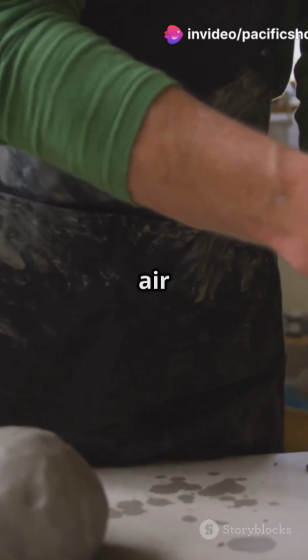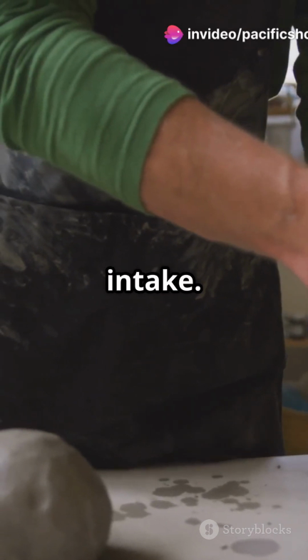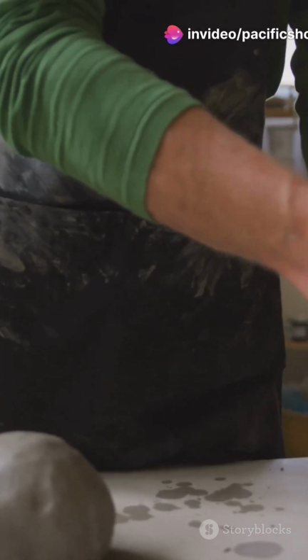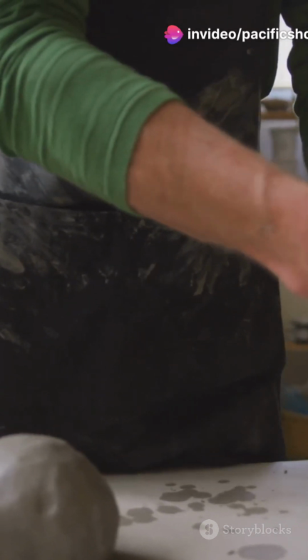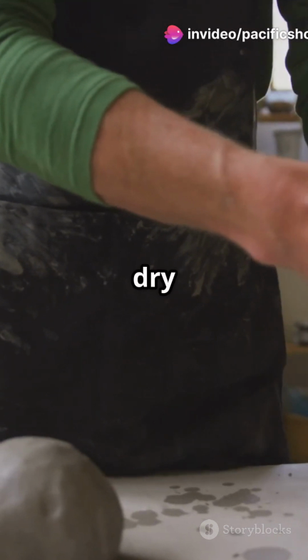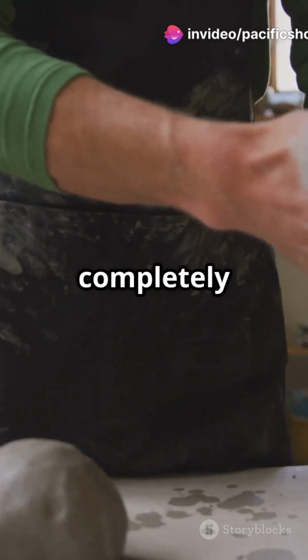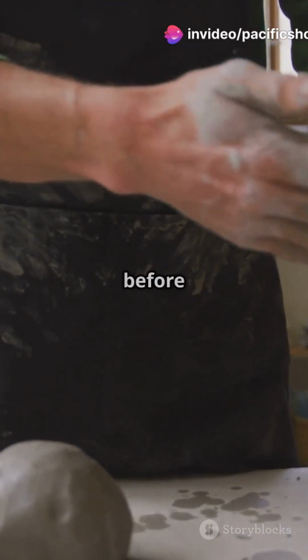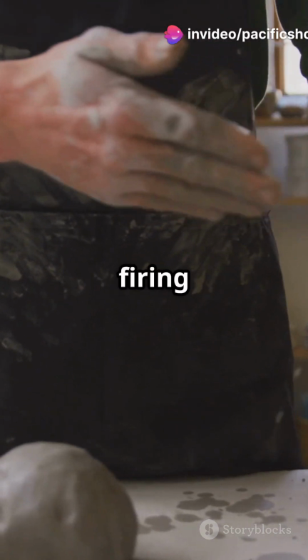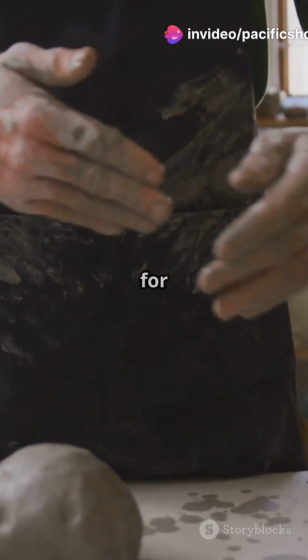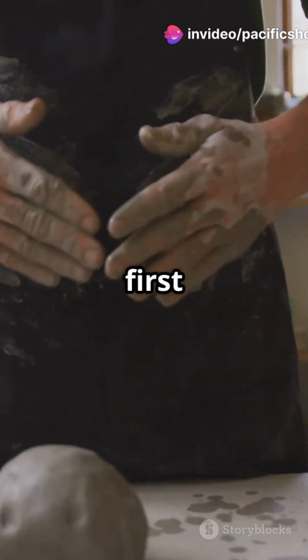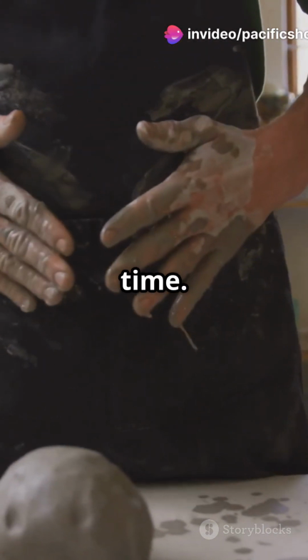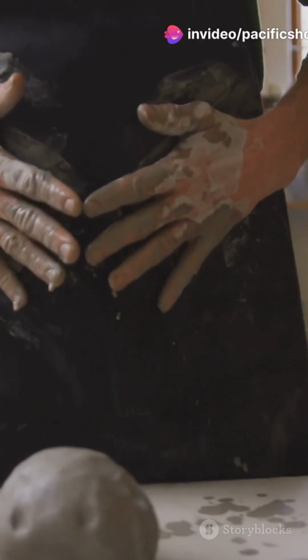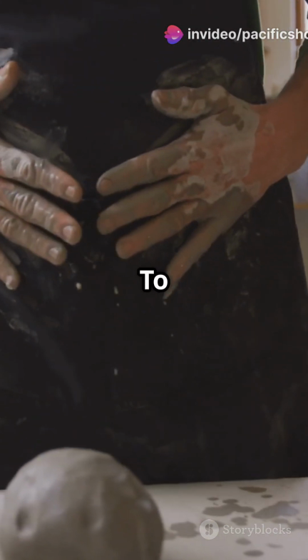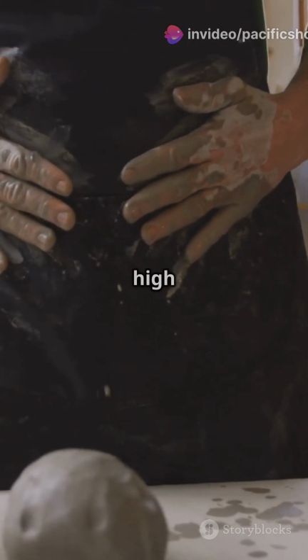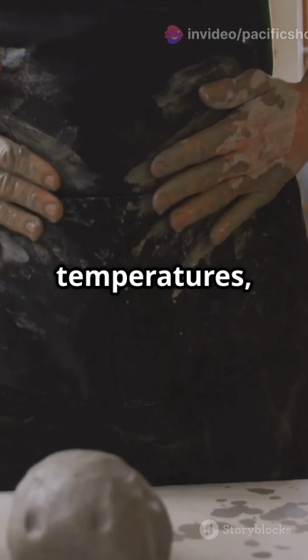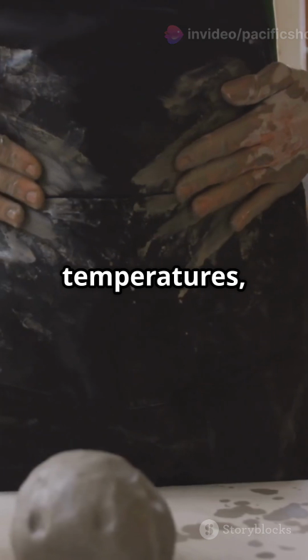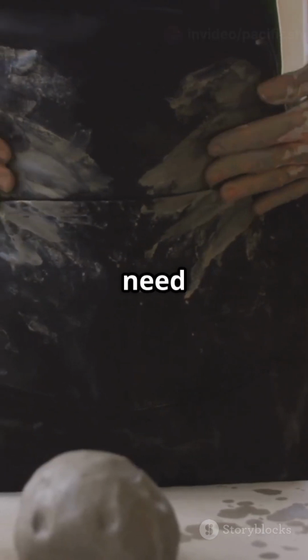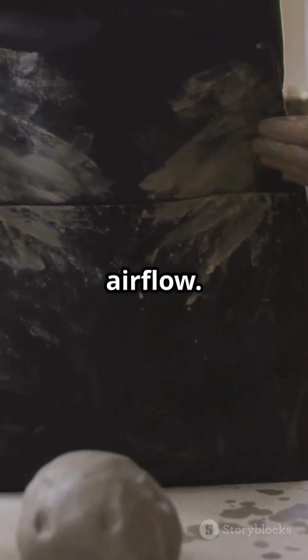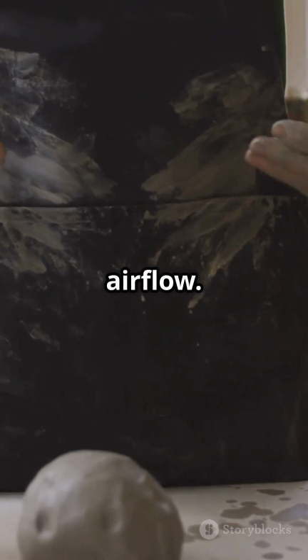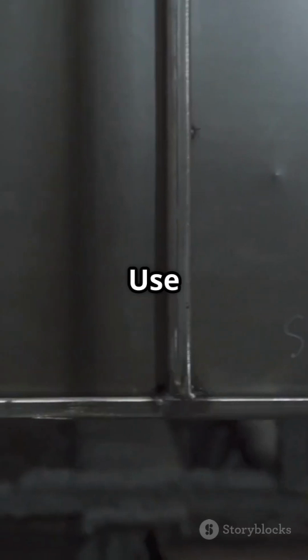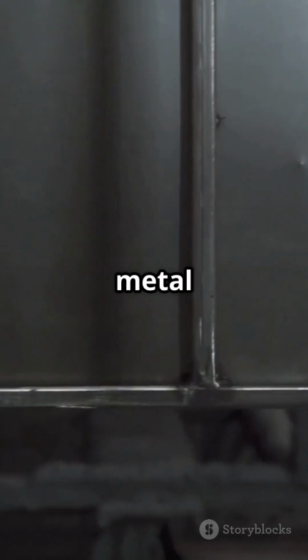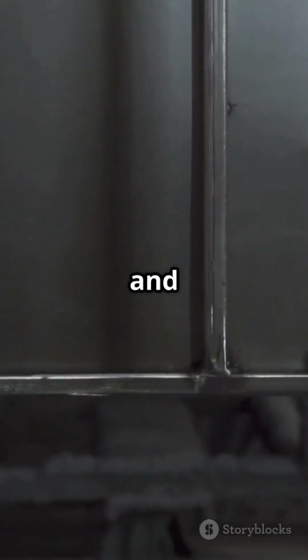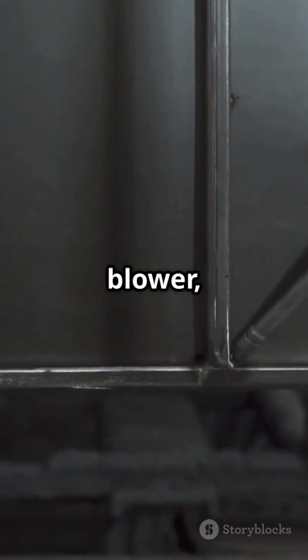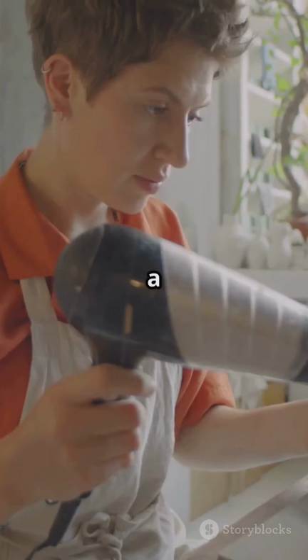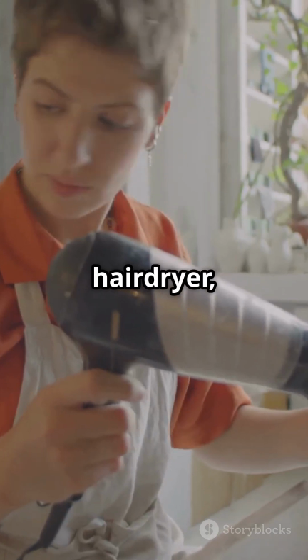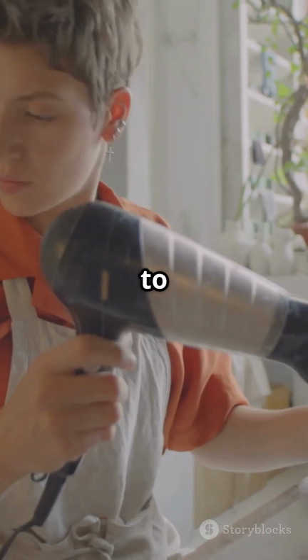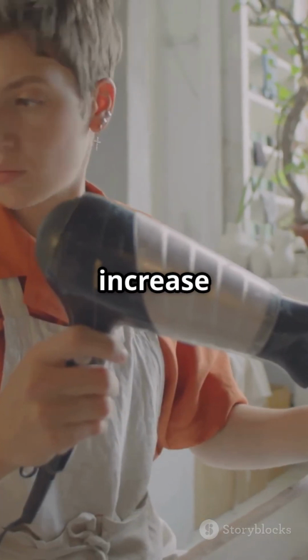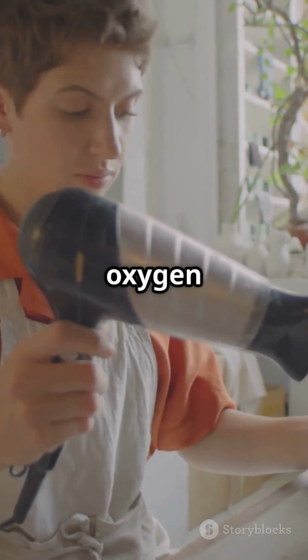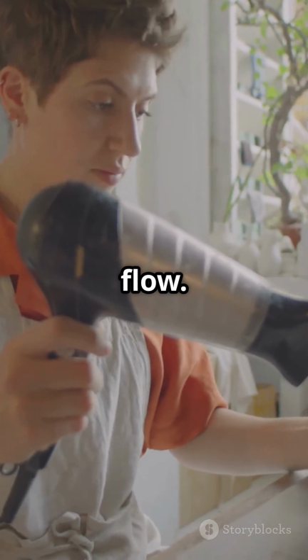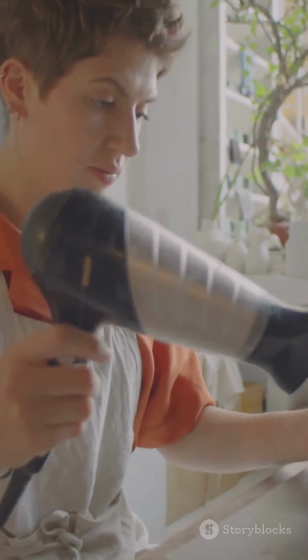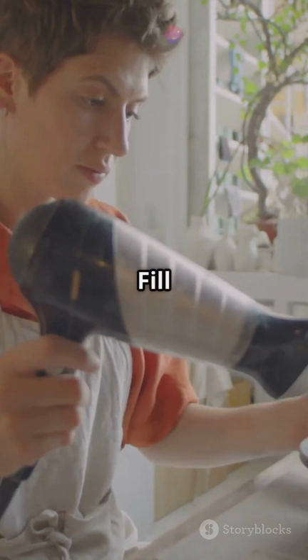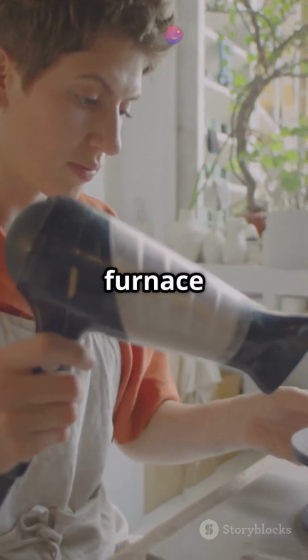Let it dry completely before firing it for the first time. To reach high temperatures we need airflow — use a metal pipe and a blower like a hair dryer to increase oxygen flow. Fill the furnace with charcoal and light it up.